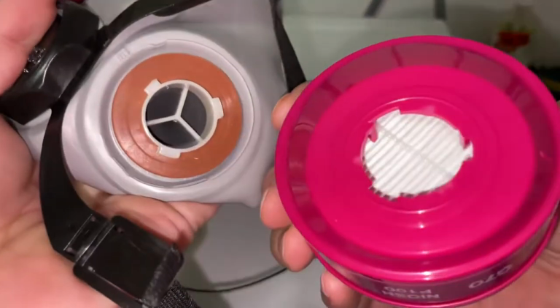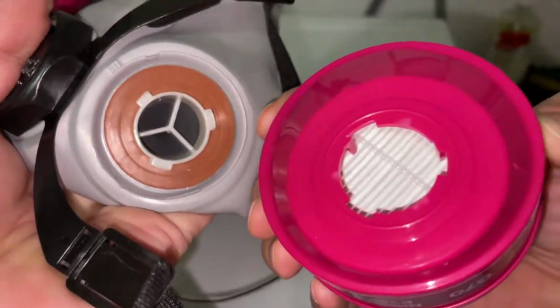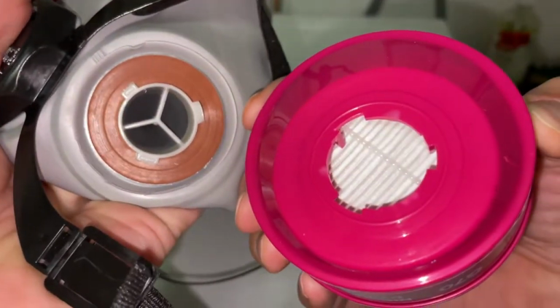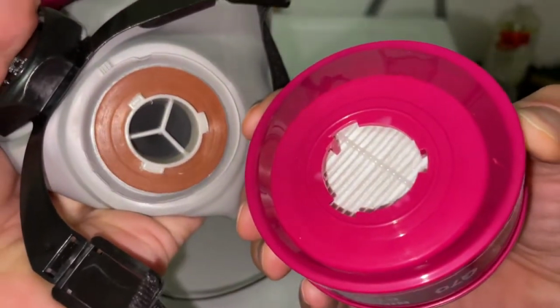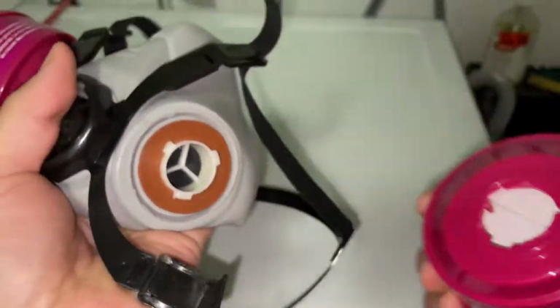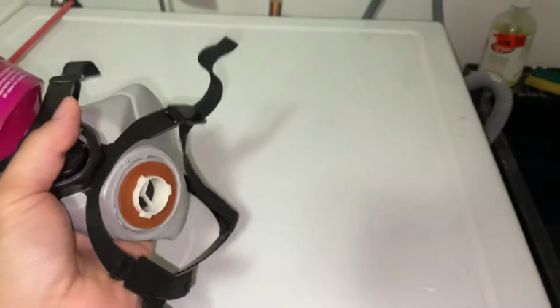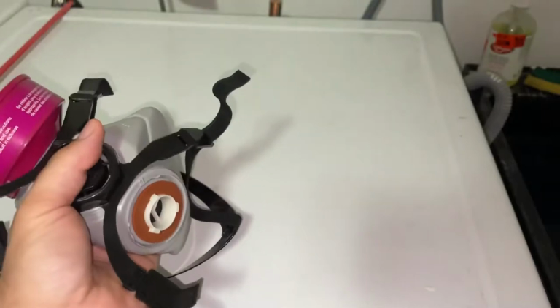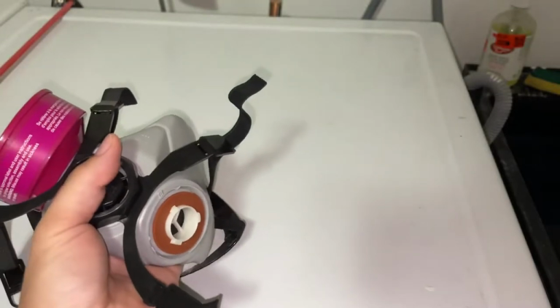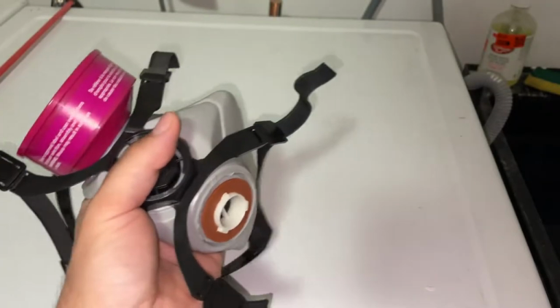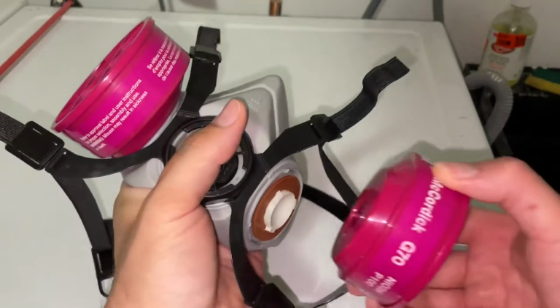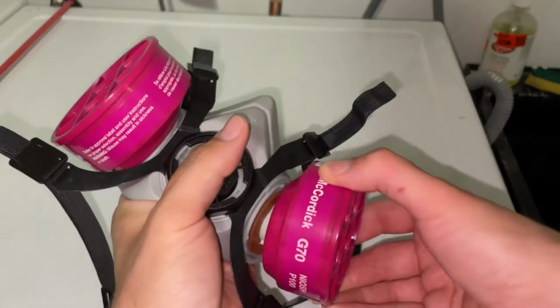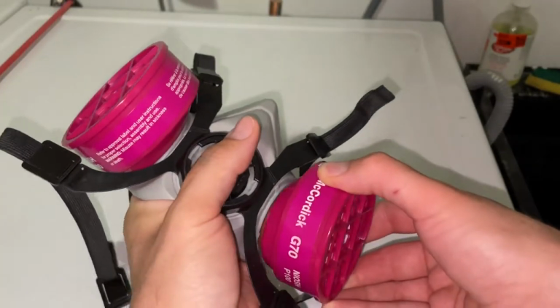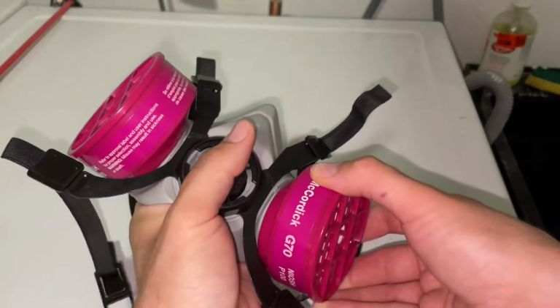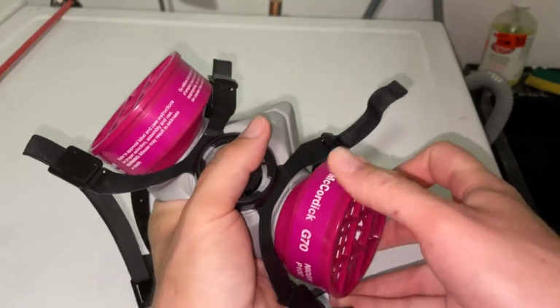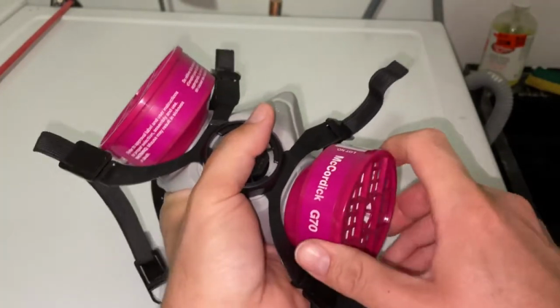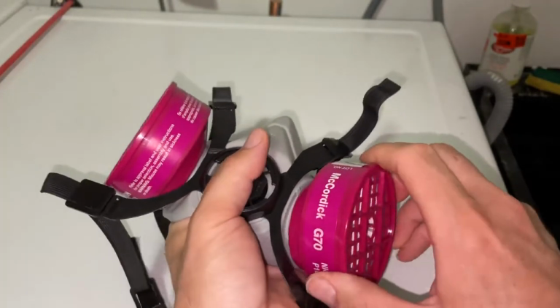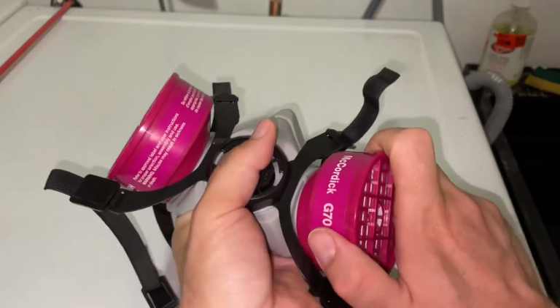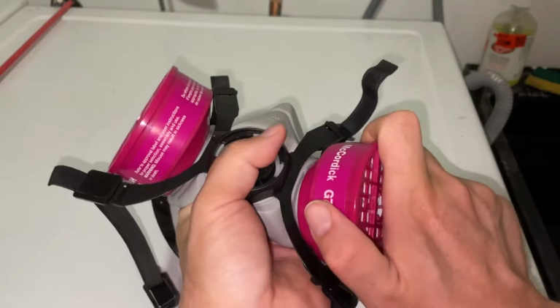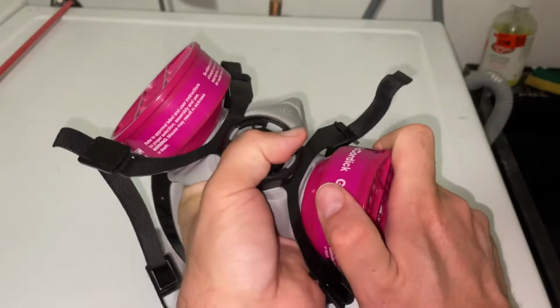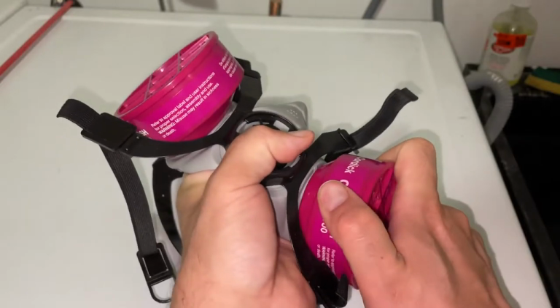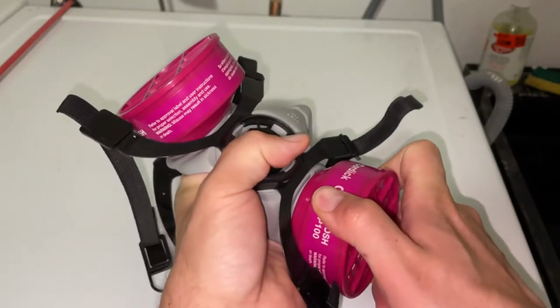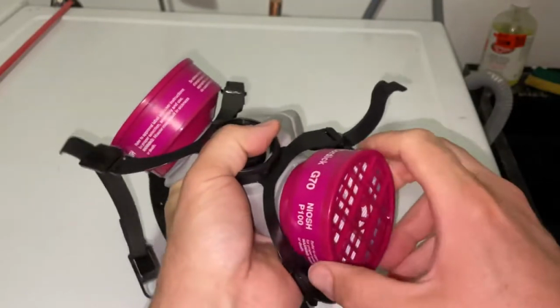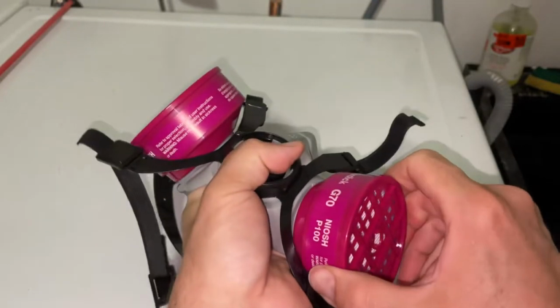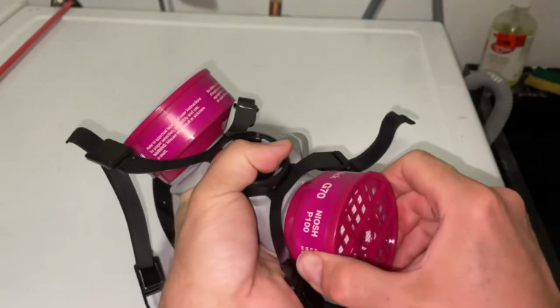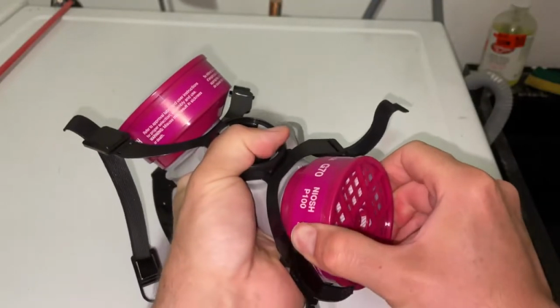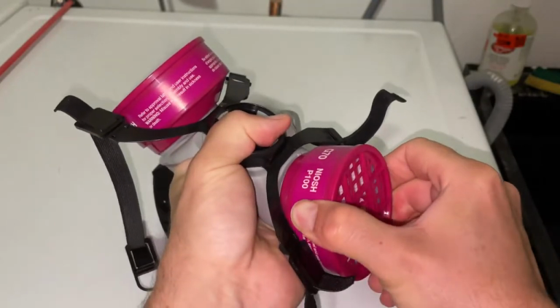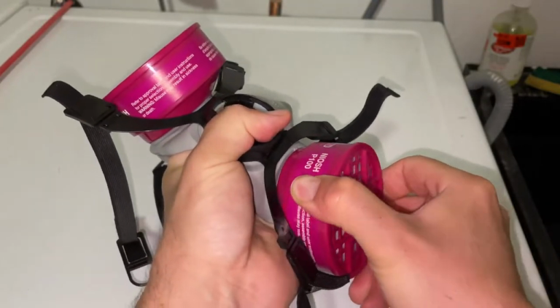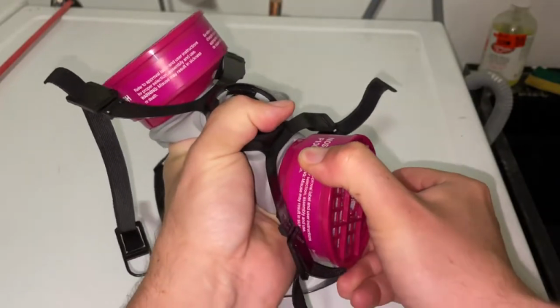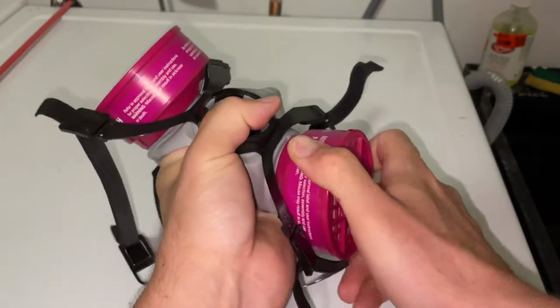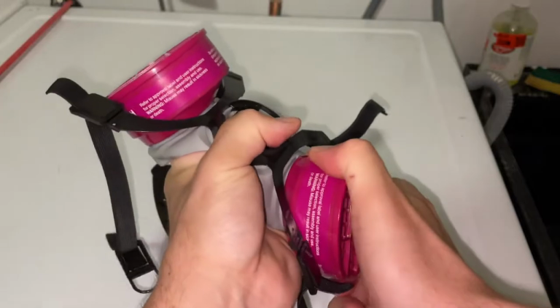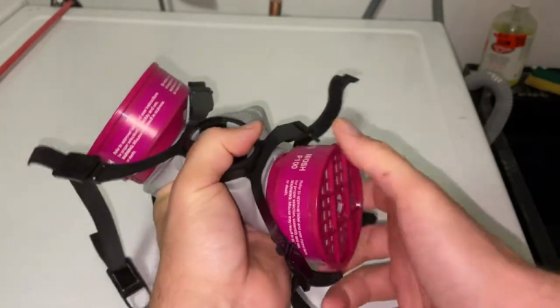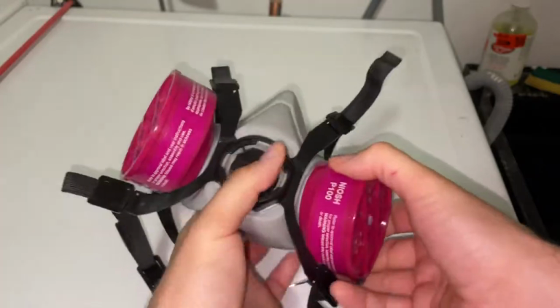You'll see the tabs that line up. Once you have your new cartridge, grab it, put it on just the same way that you took the old one off, twist it a quarter turn until it doesn't go any further.